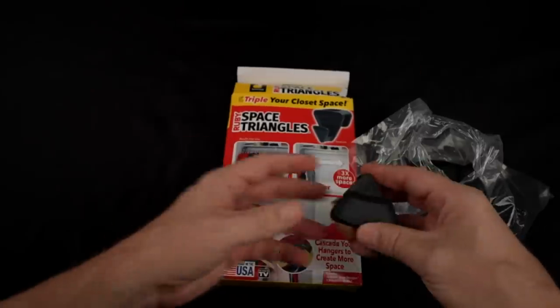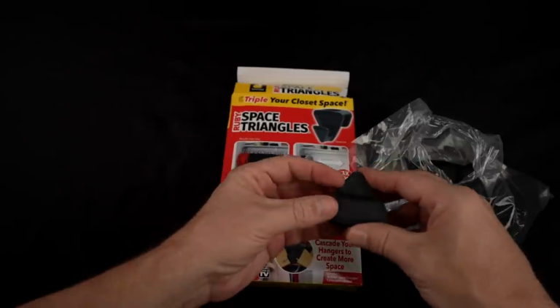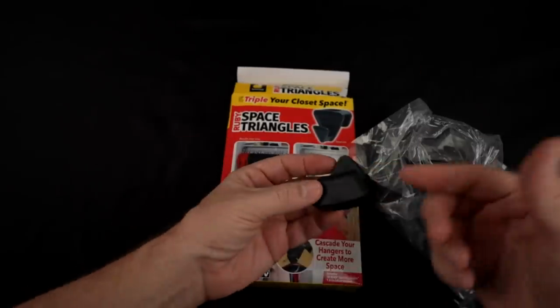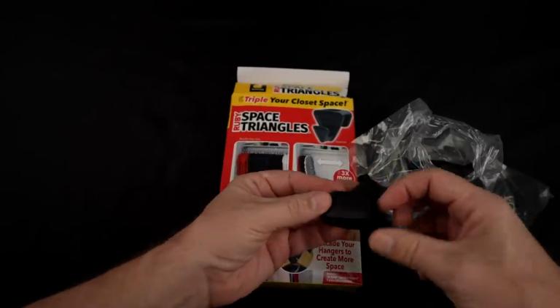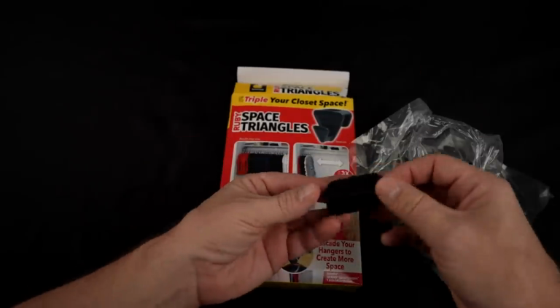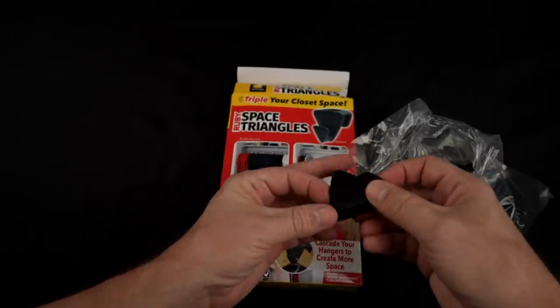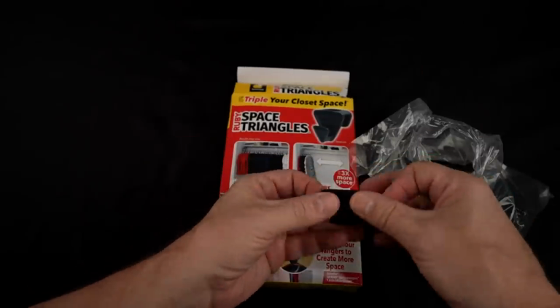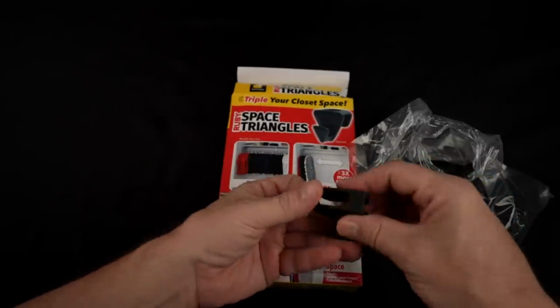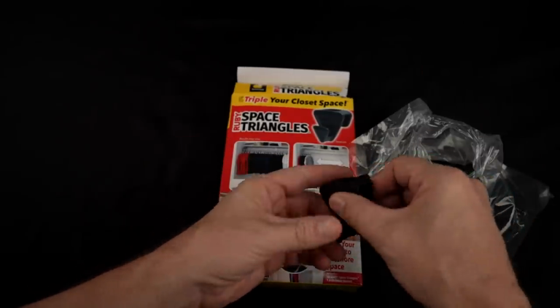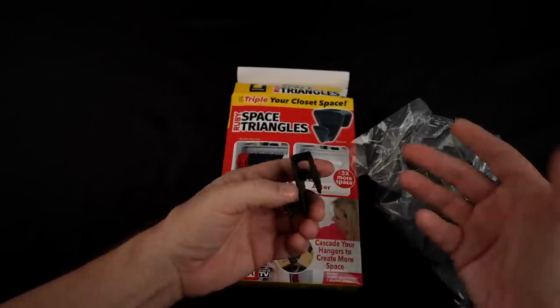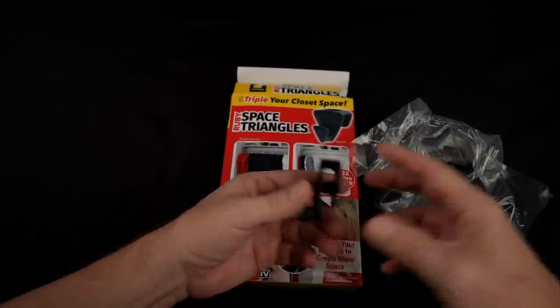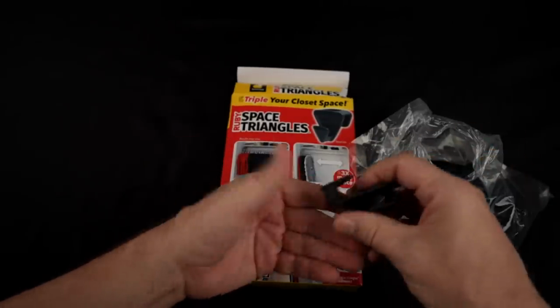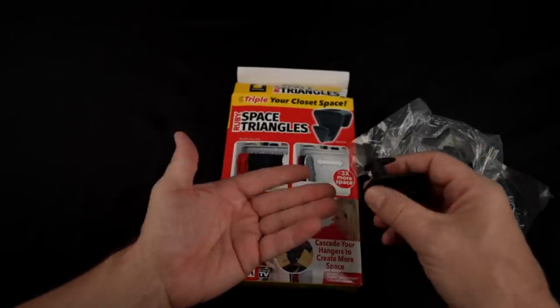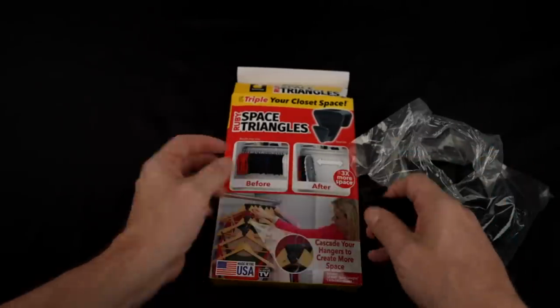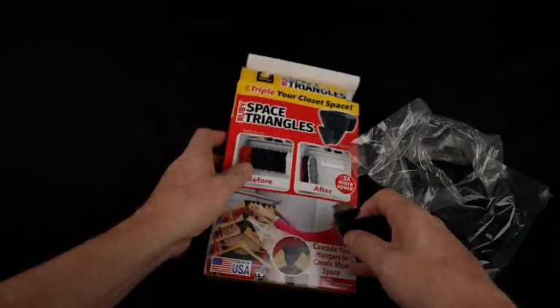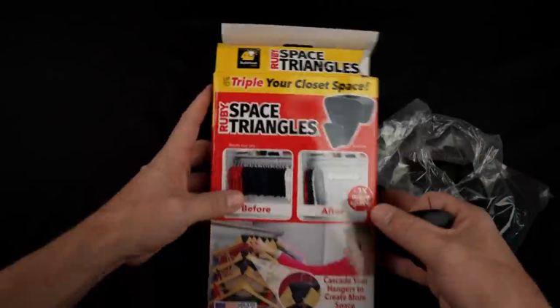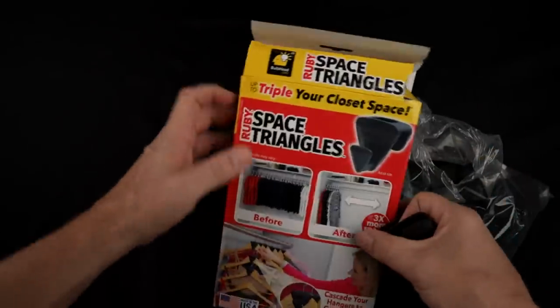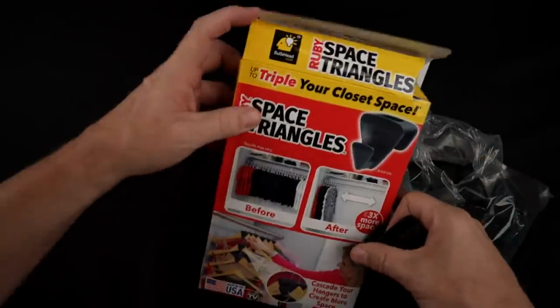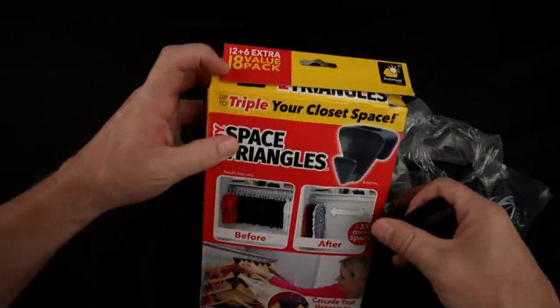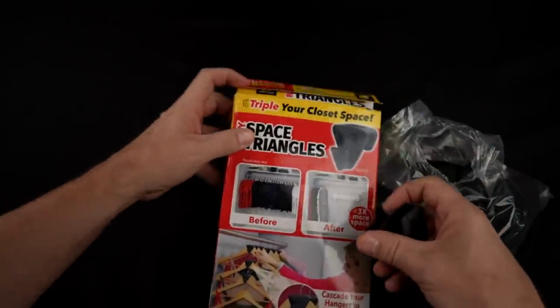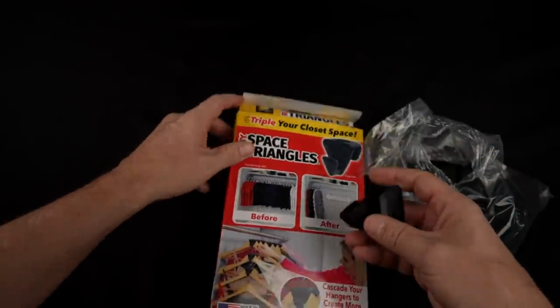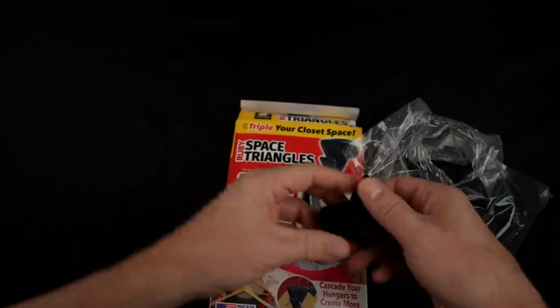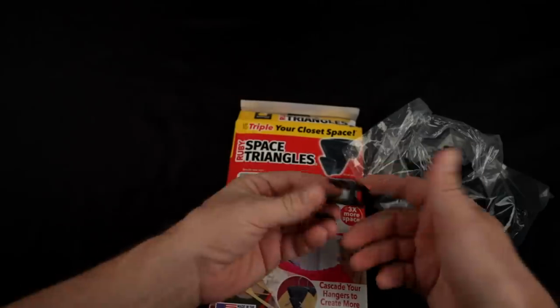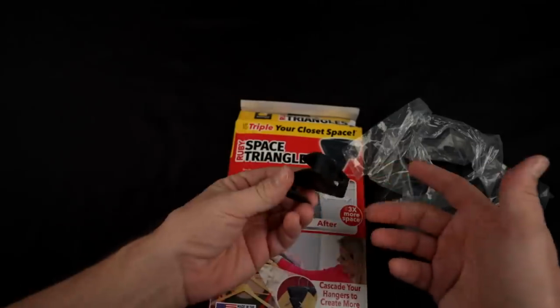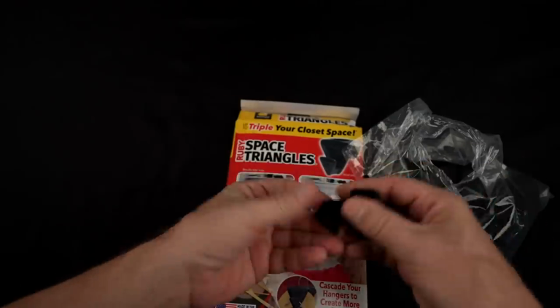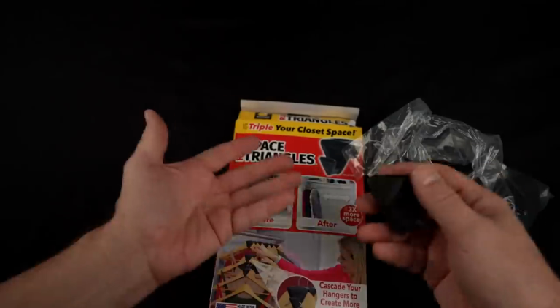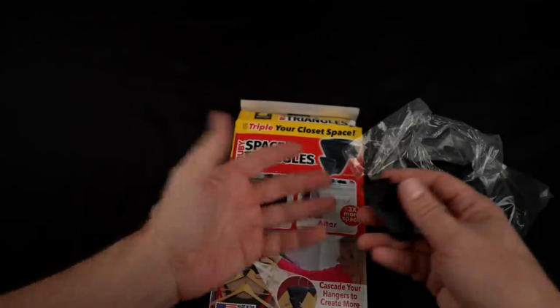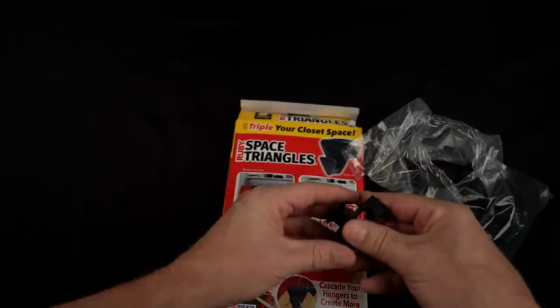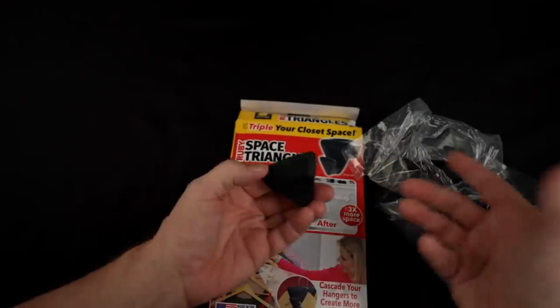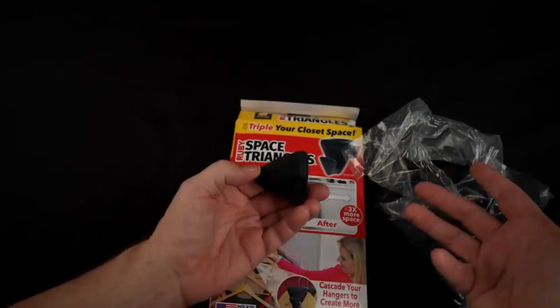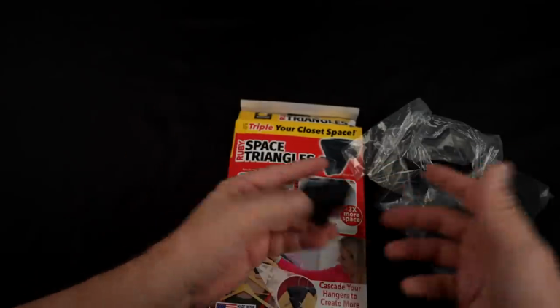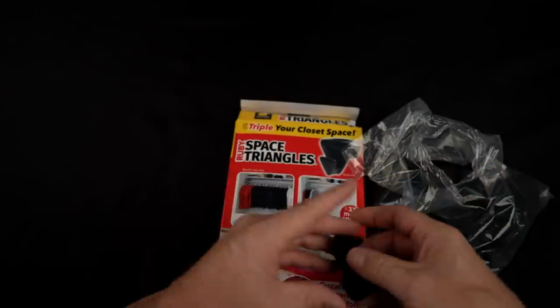I paid about $15 from the Bulbhead website directly, although I've seen it in stores as low as $10. But I got the 18 pack — stores sell a 12 pack. So, $10 to $15 for 12 to 18 of them.